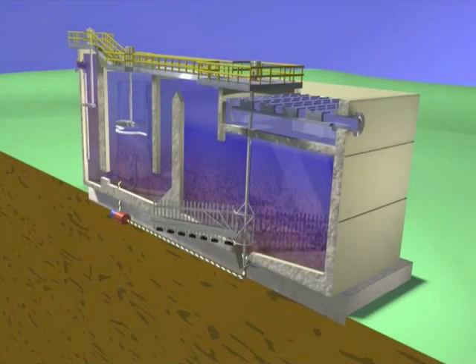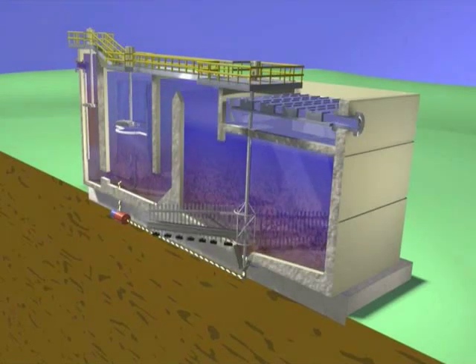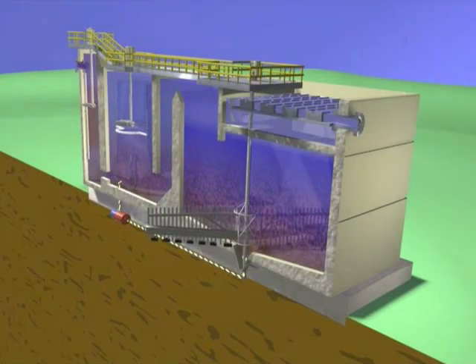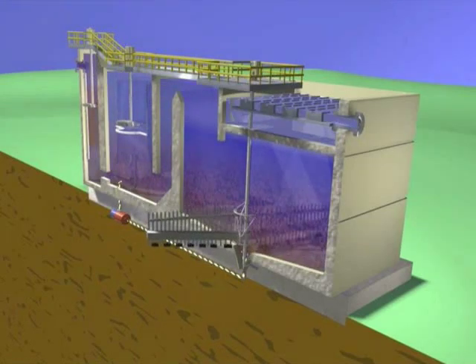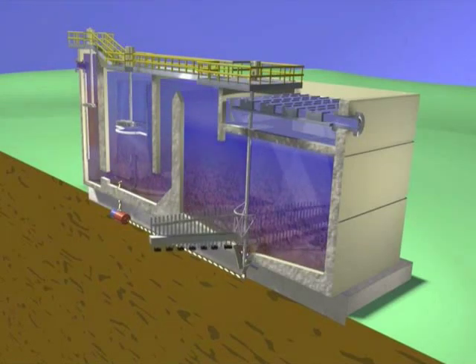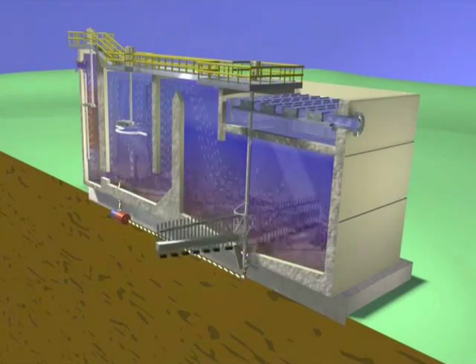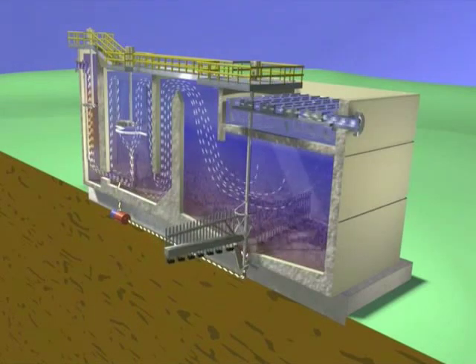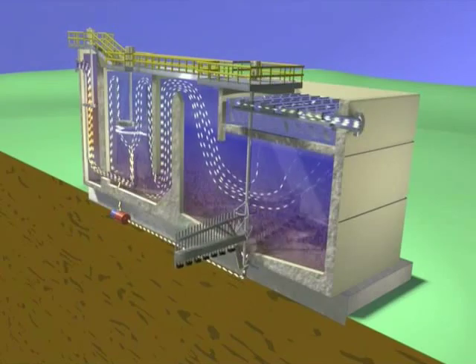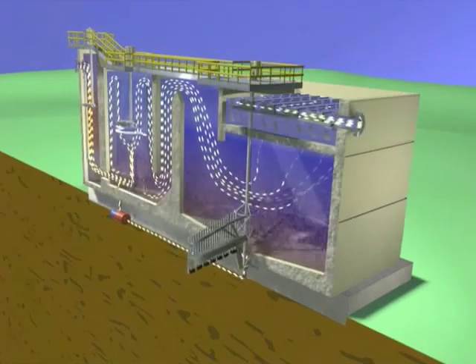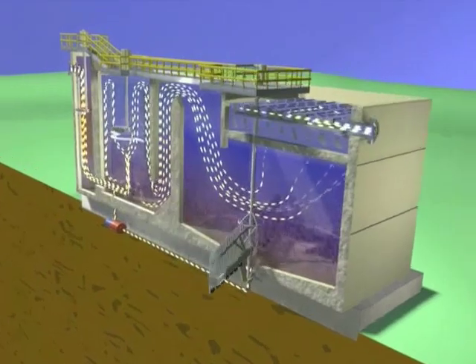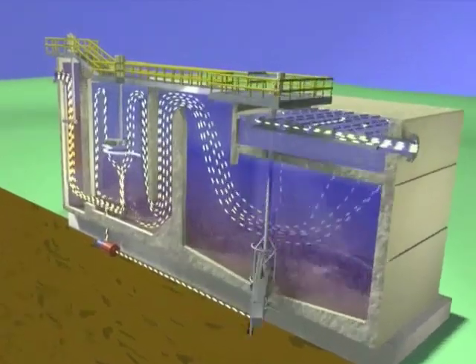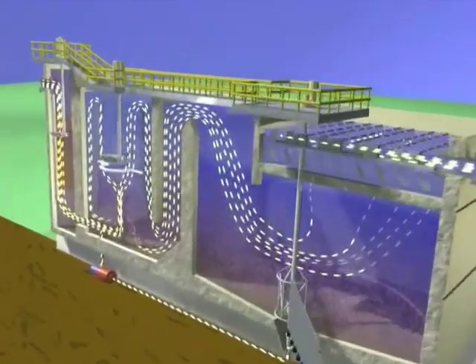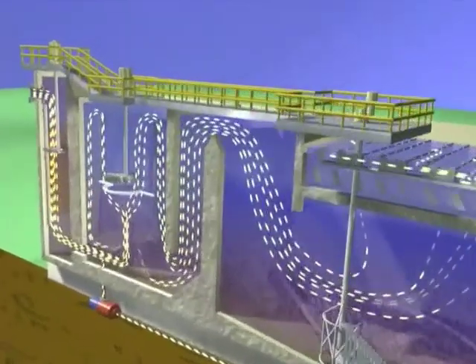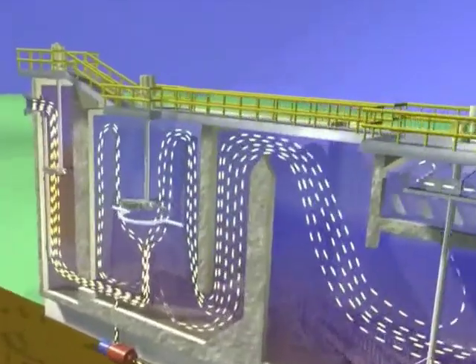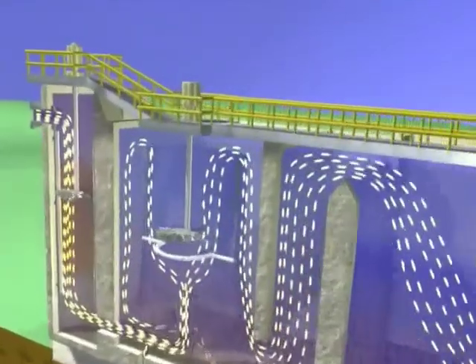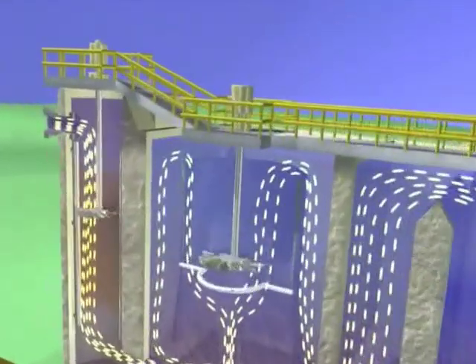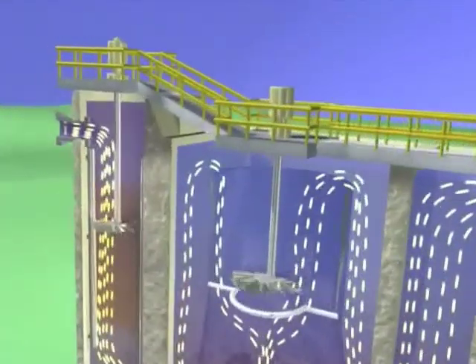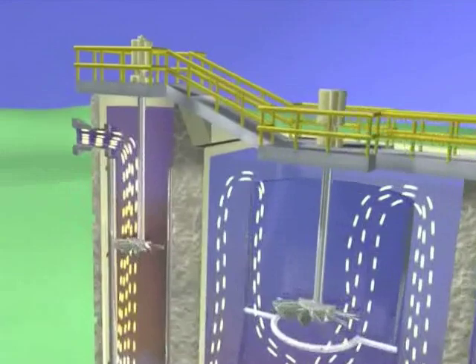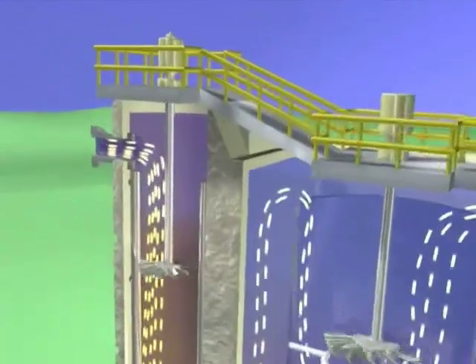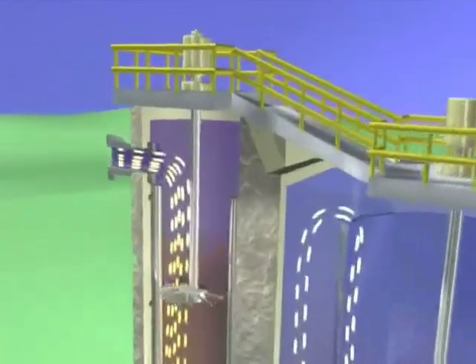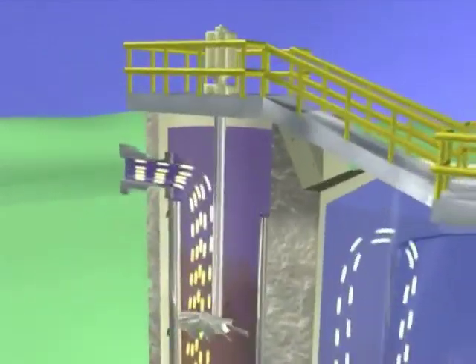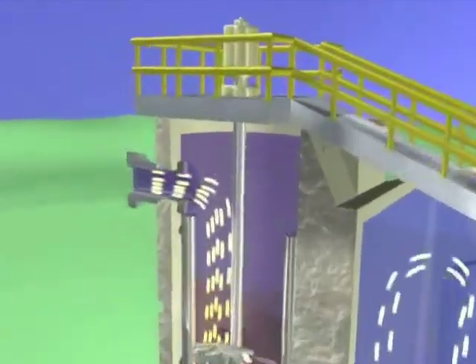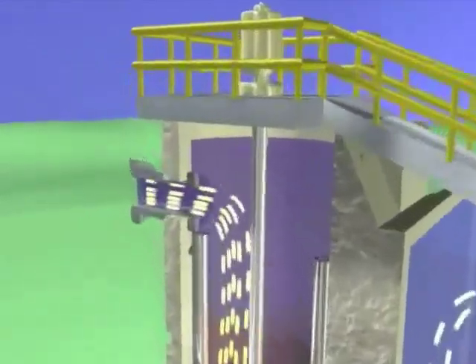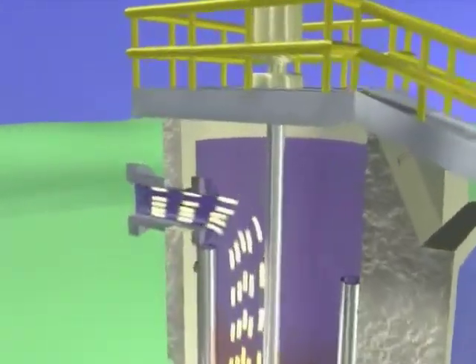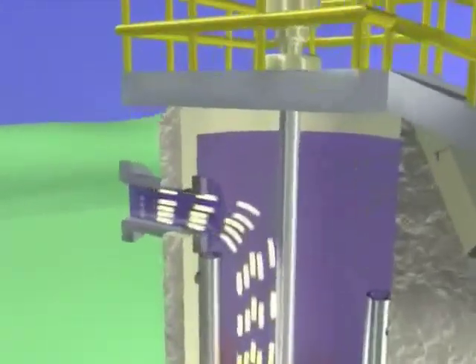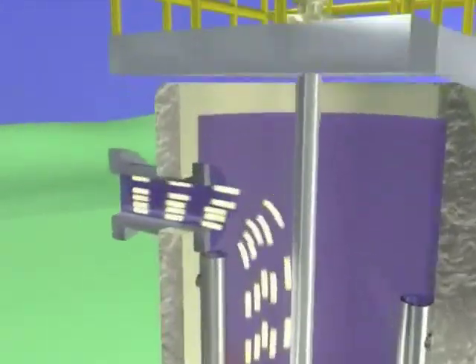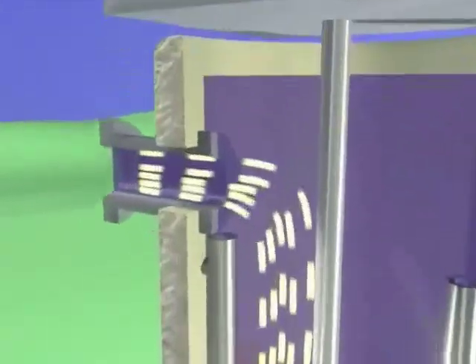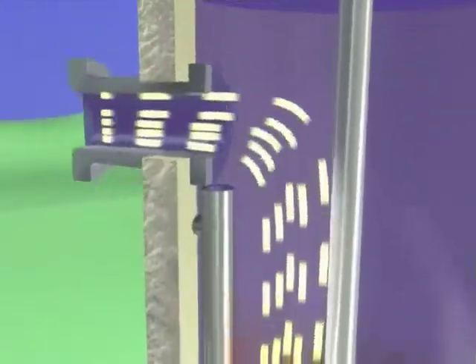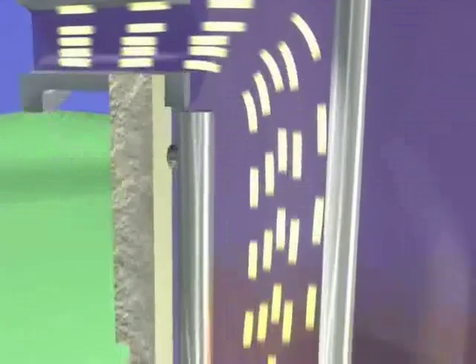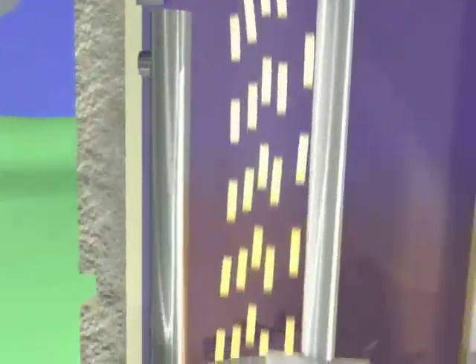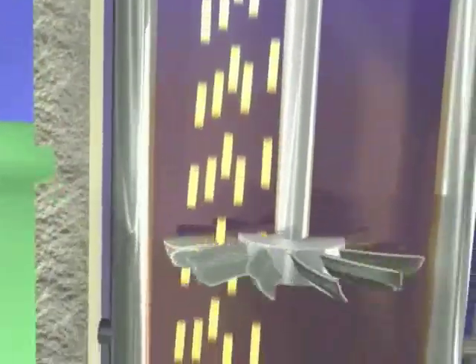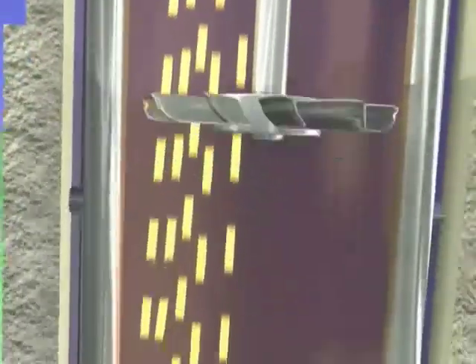Densidegg combines mixing, solids recirculation, sludge thickening, and clarification in one compact unit, and offers treatment capacity in half the space of conventional clarifiers.